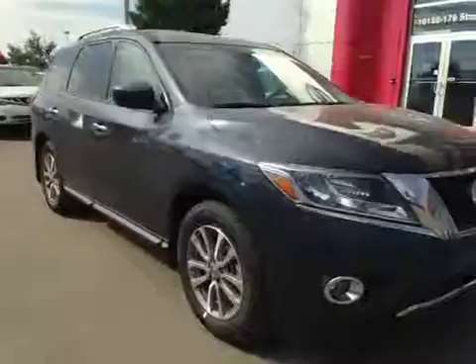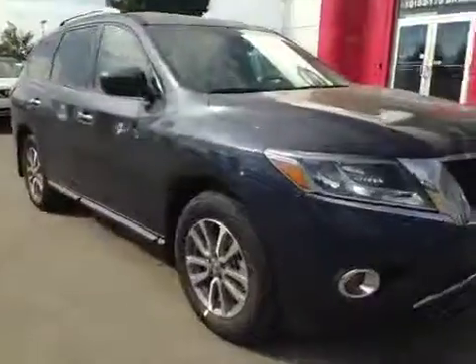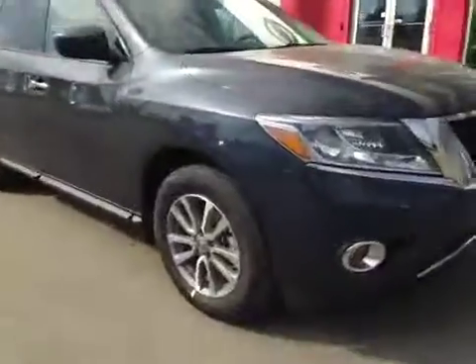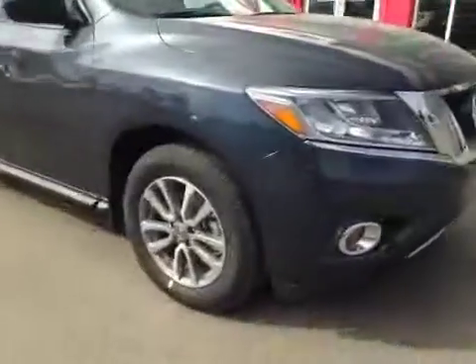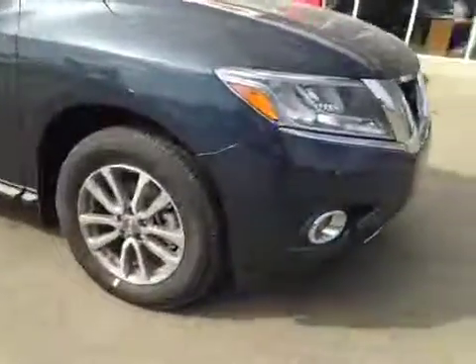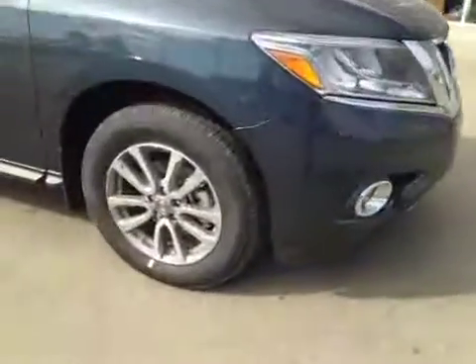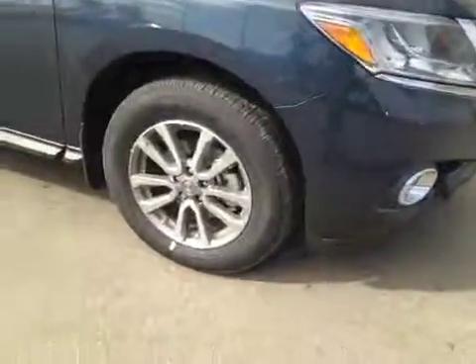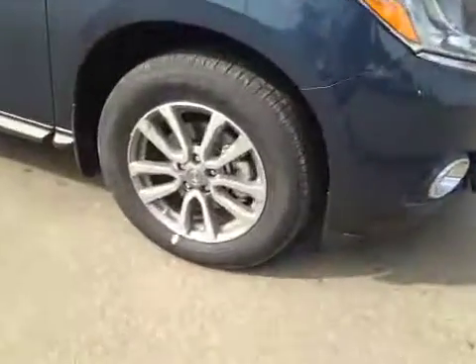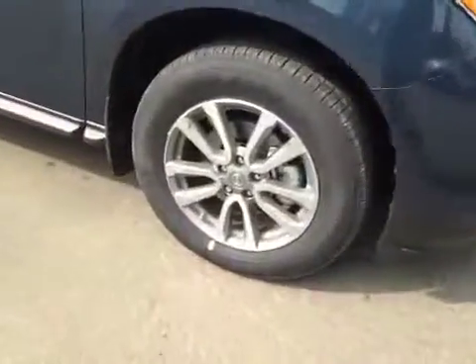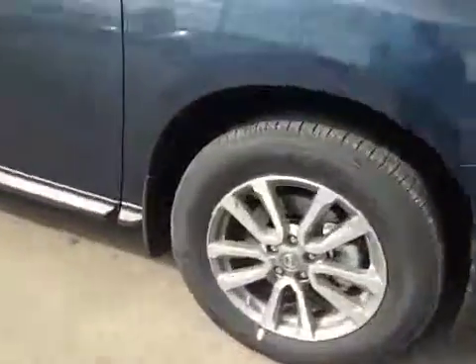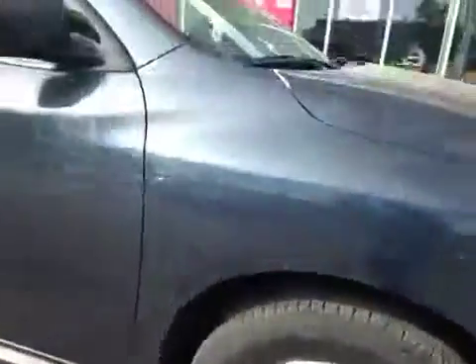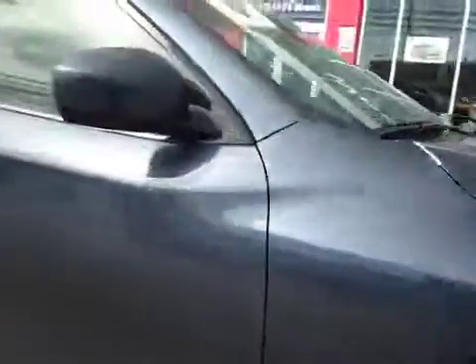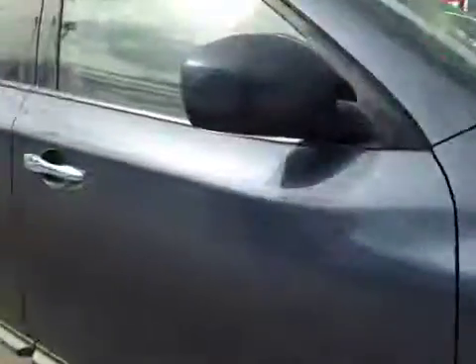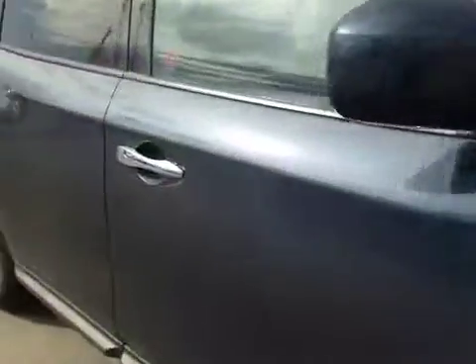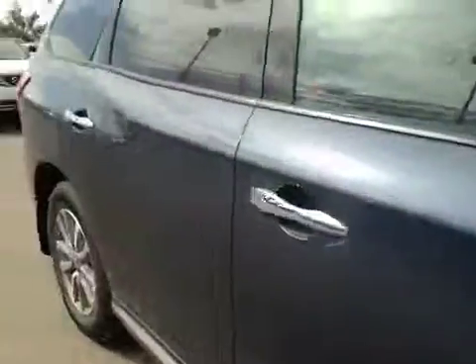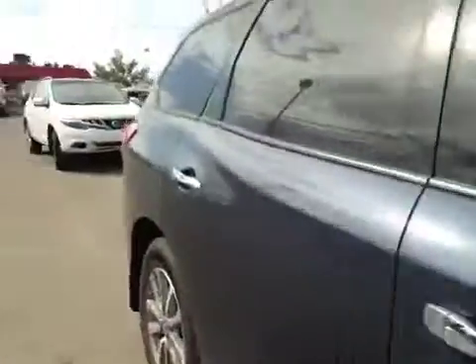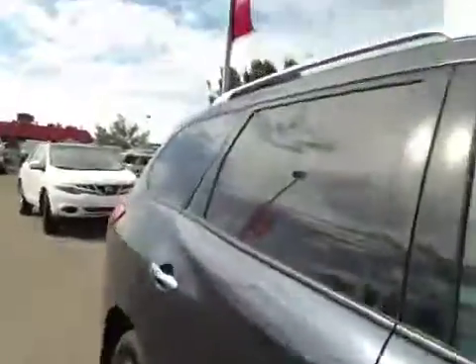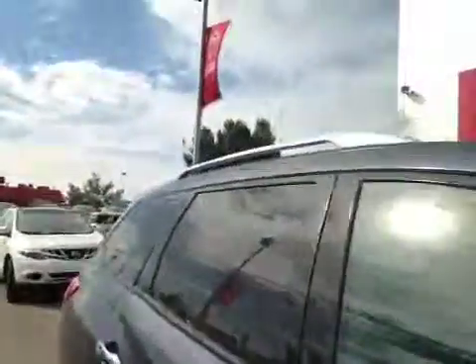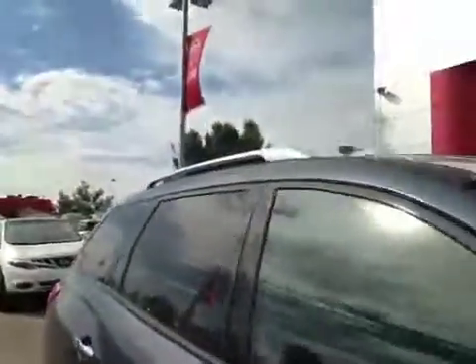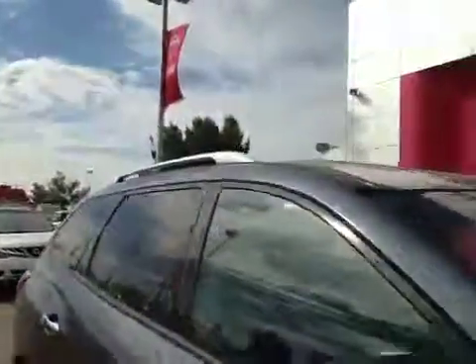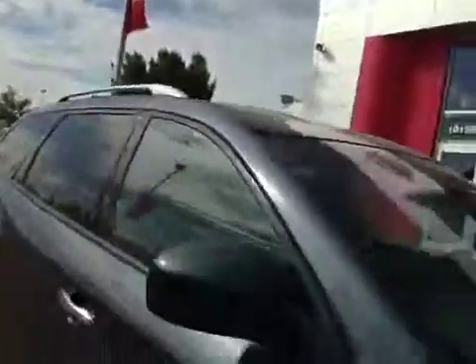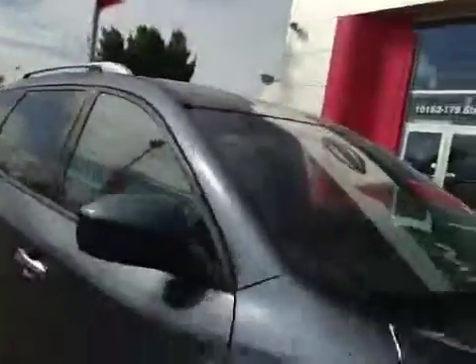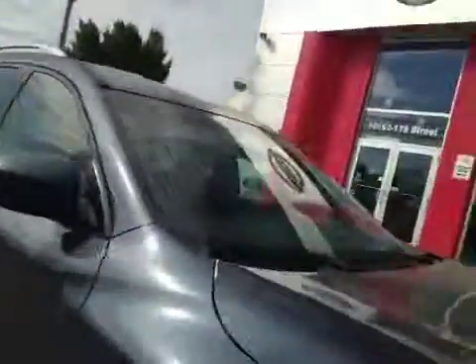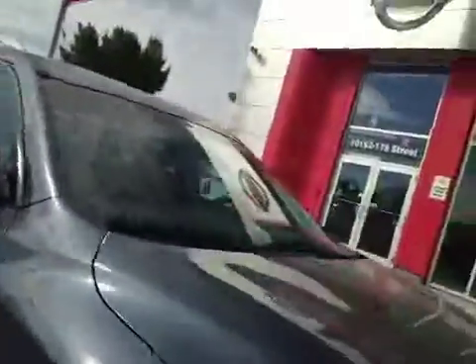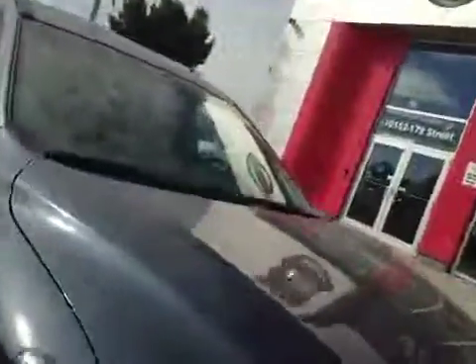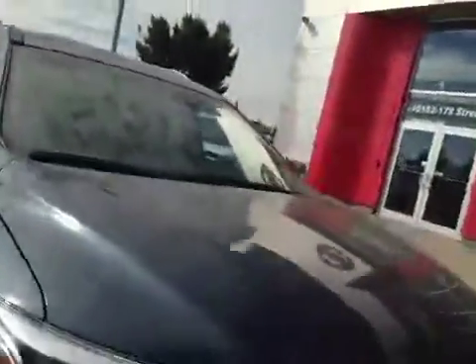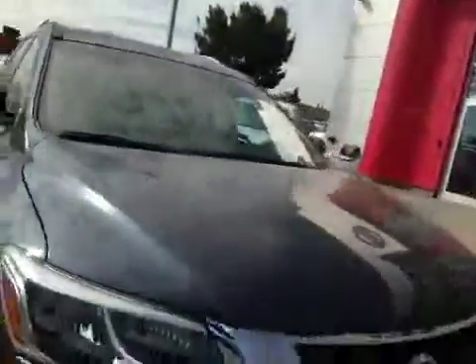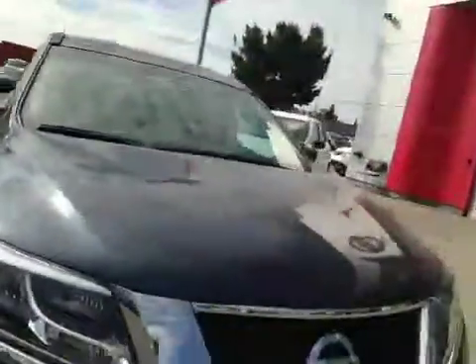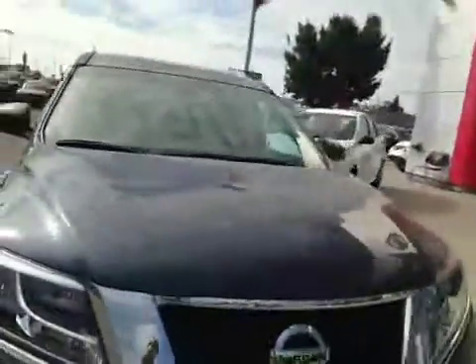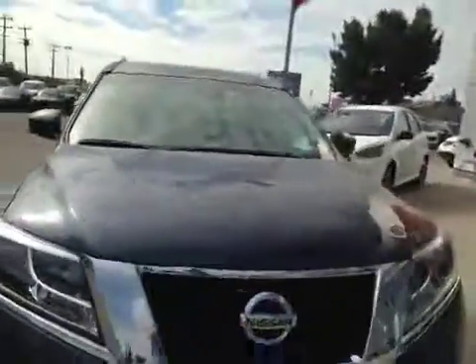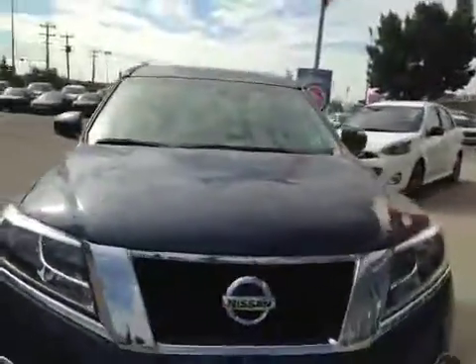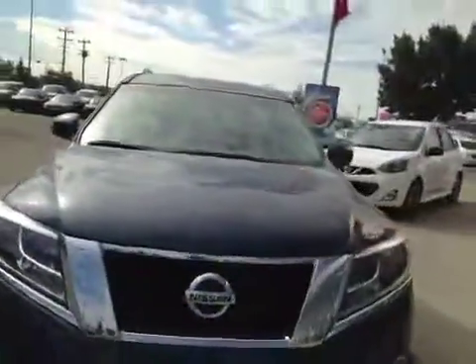Once again we have those 18-inch all-season alloy wheels. You've got a nice chrome finish on the handles and your roof rack up top. Coming to the front we have your daytime running lights and fog lights.